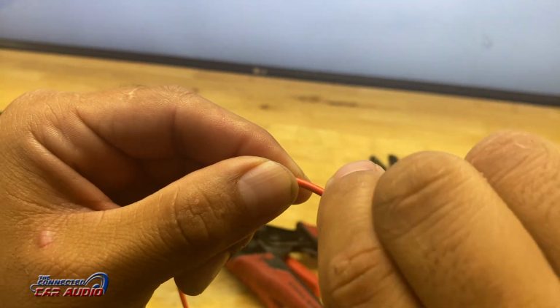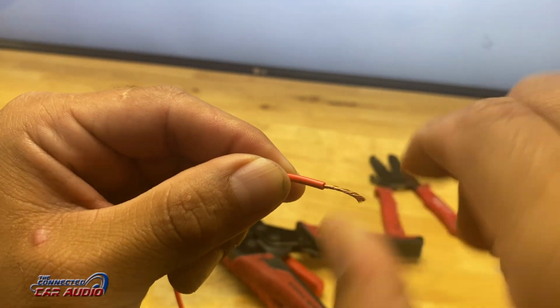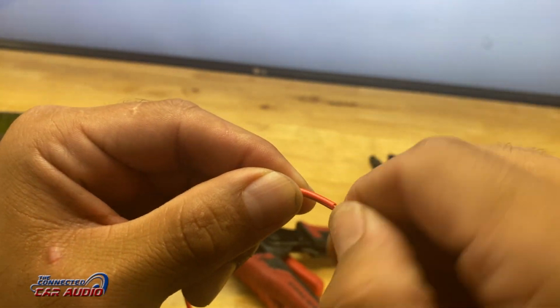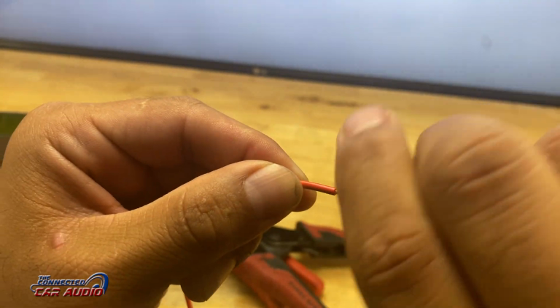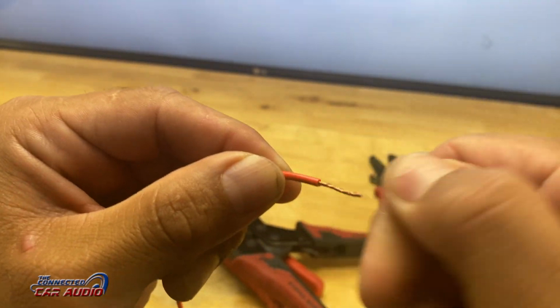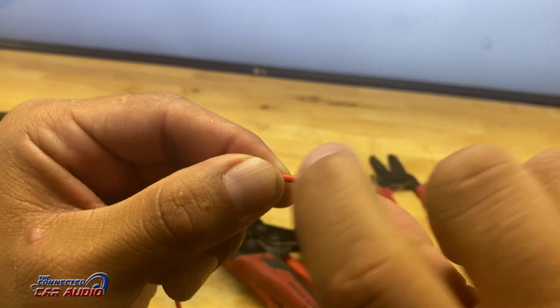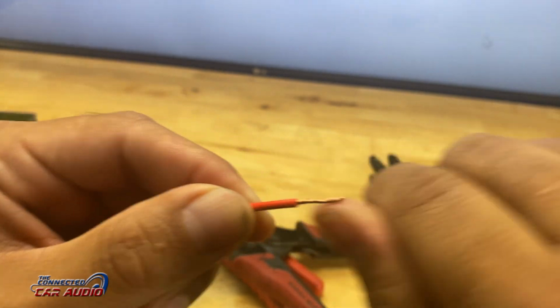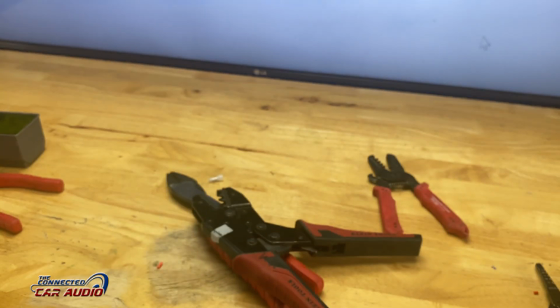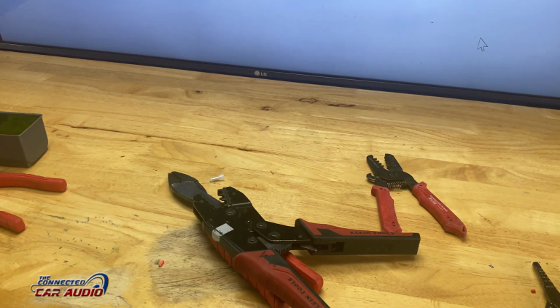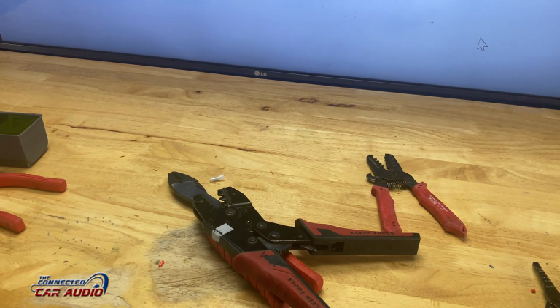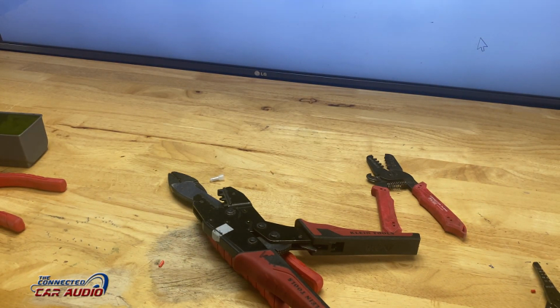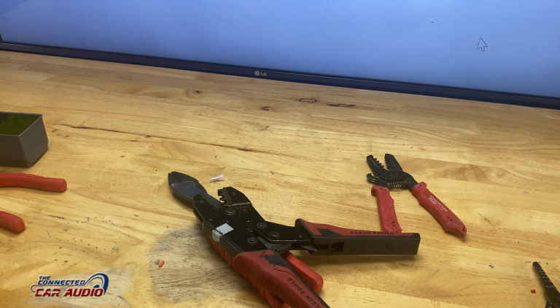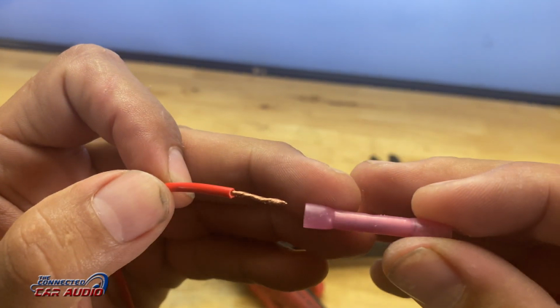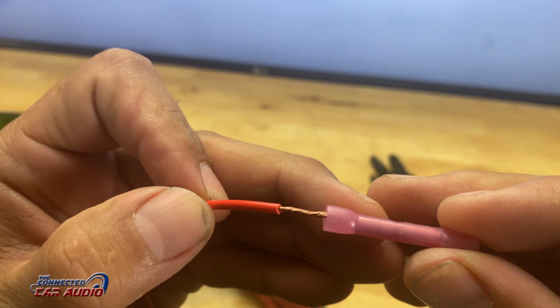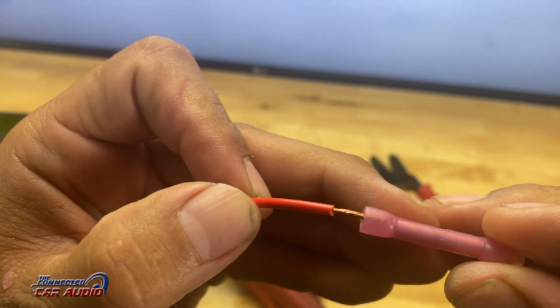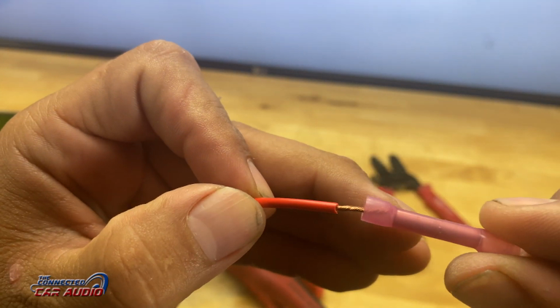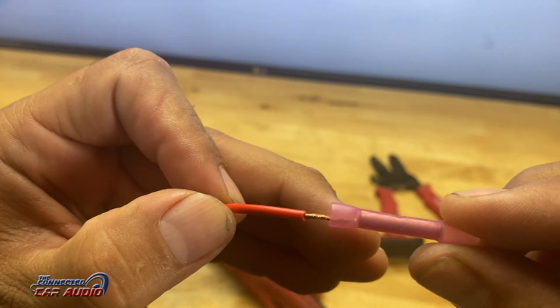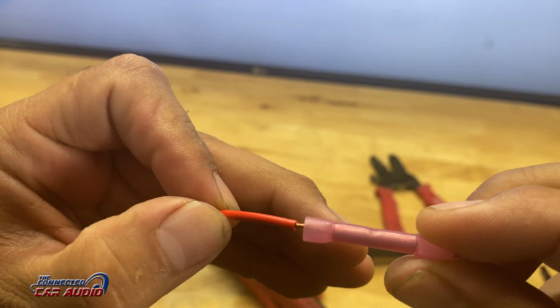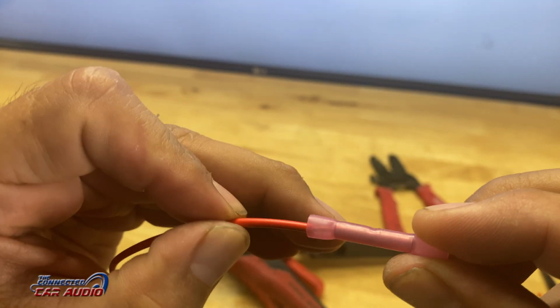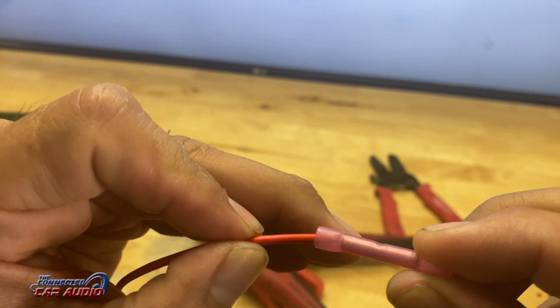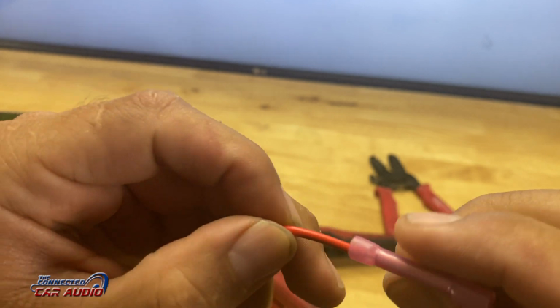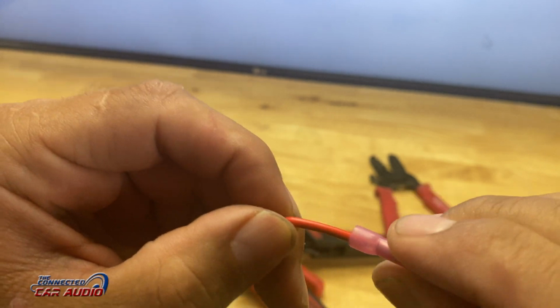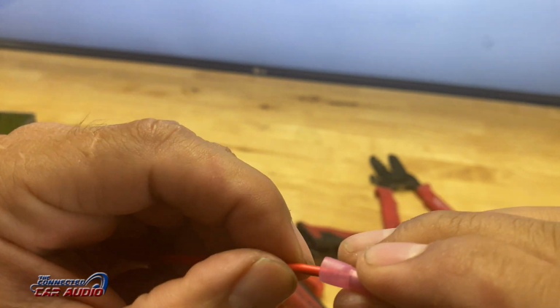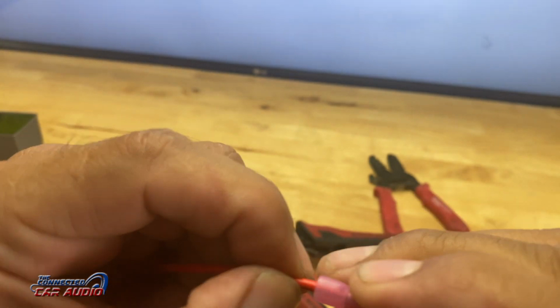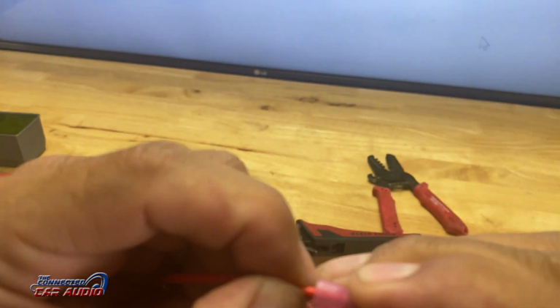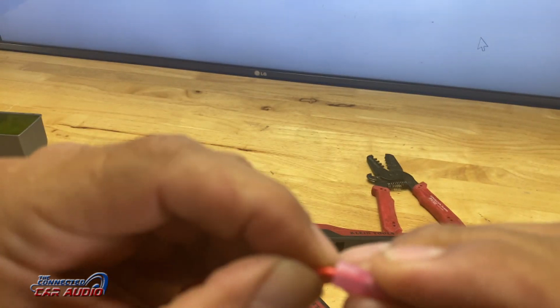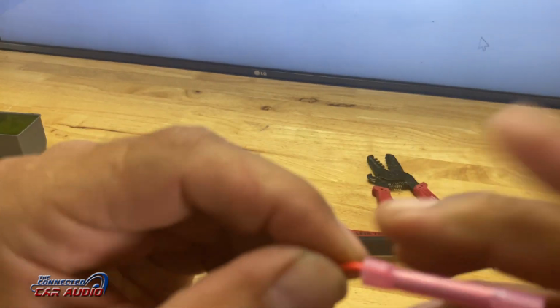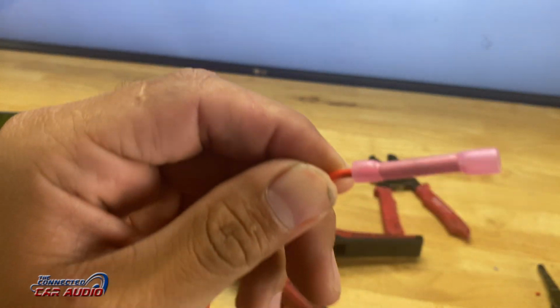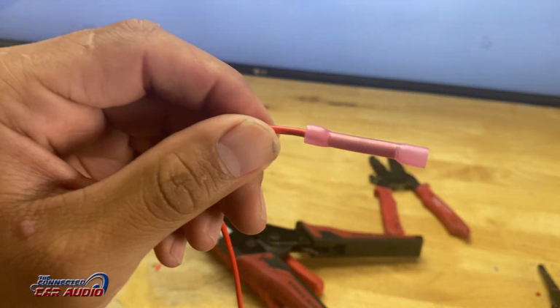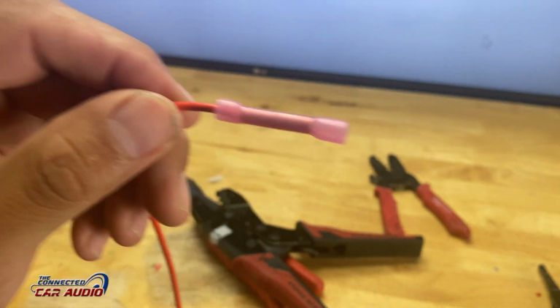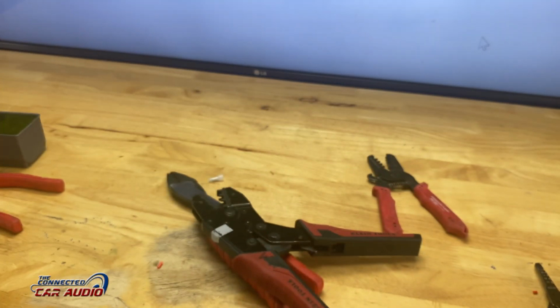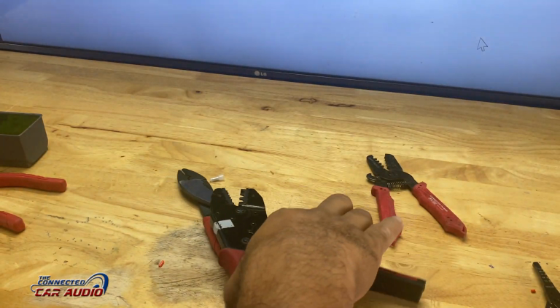I prefer the ratcheting Klein crimpers. It bites it twice and when it ratchets, it applies the correct amount of force for a really good connection.